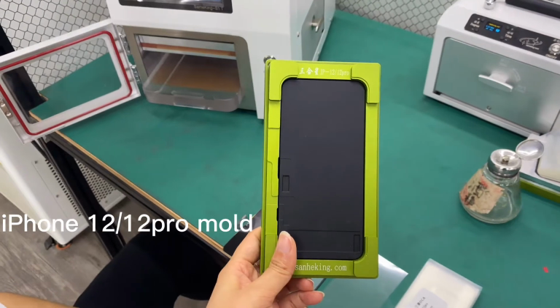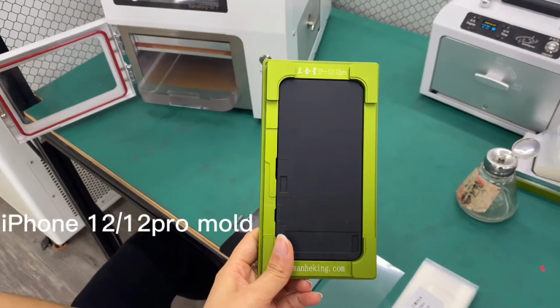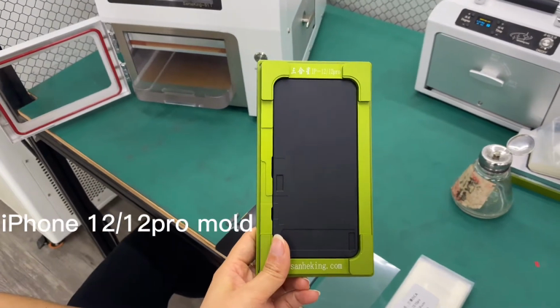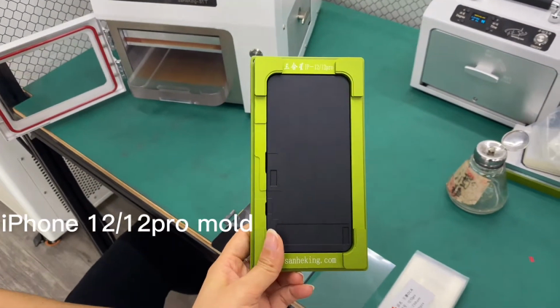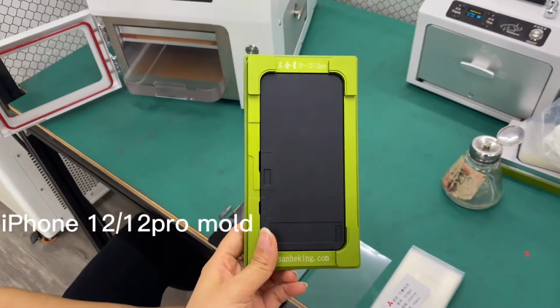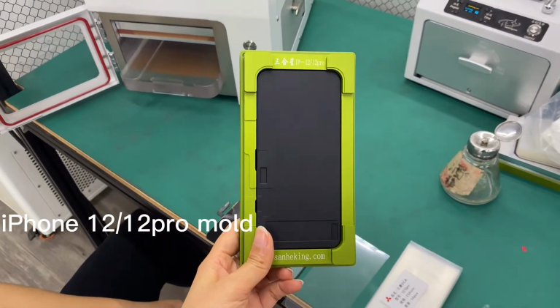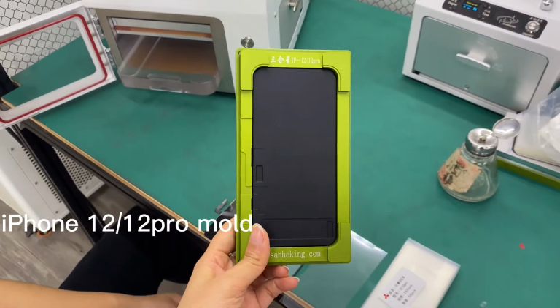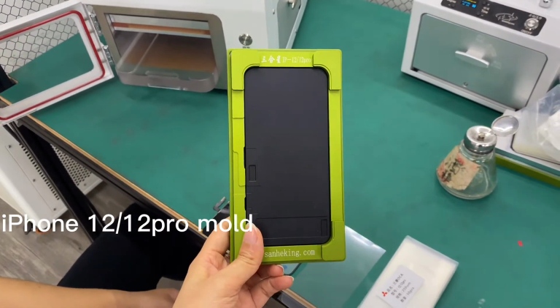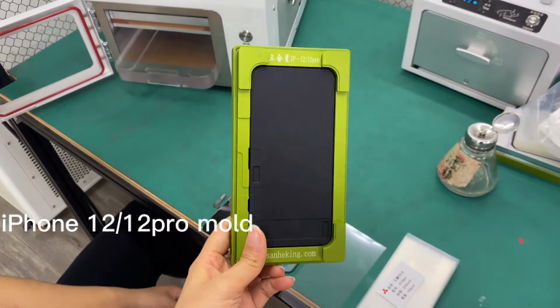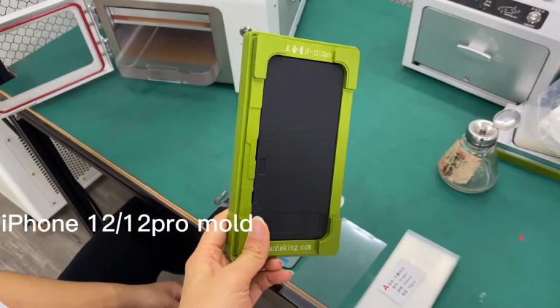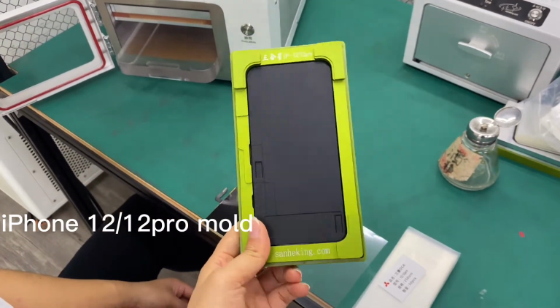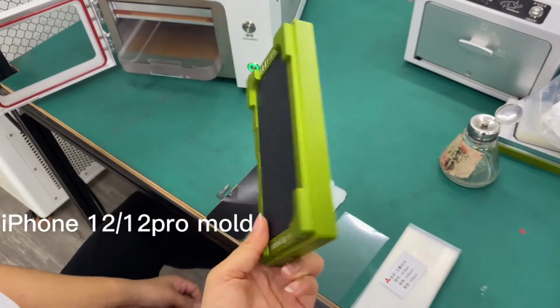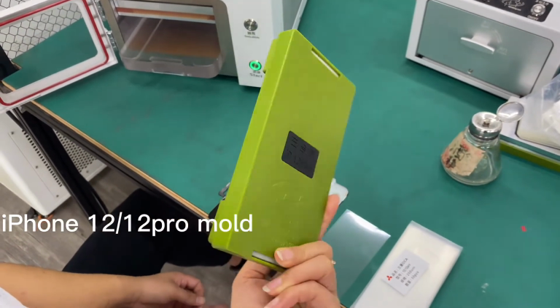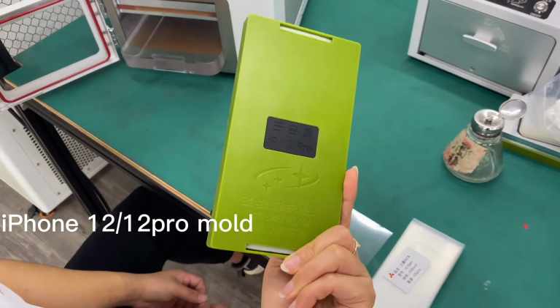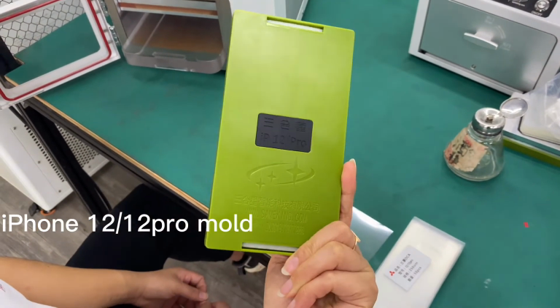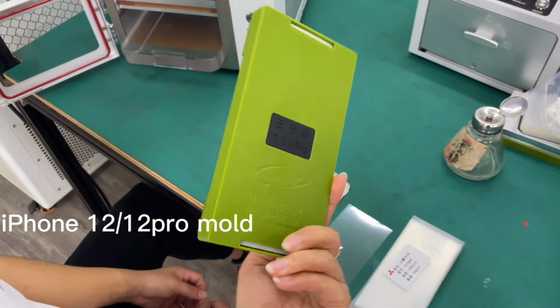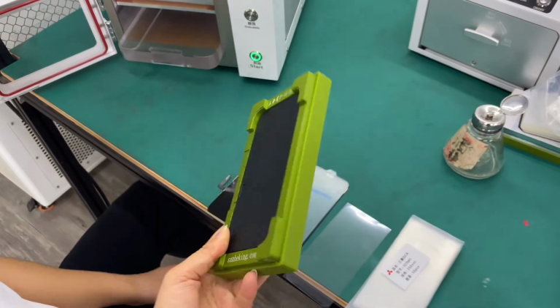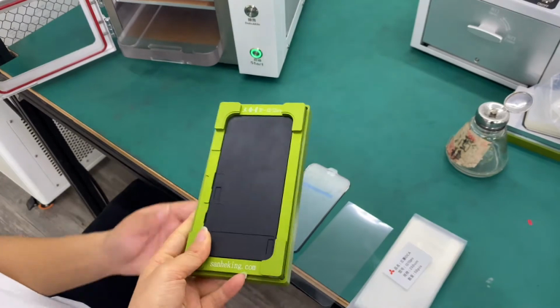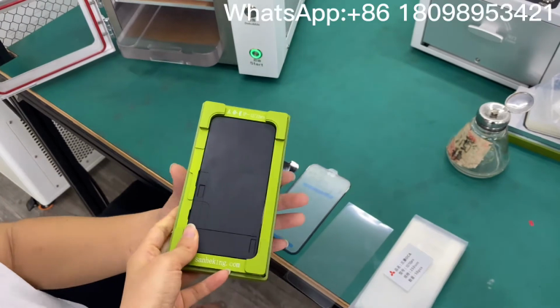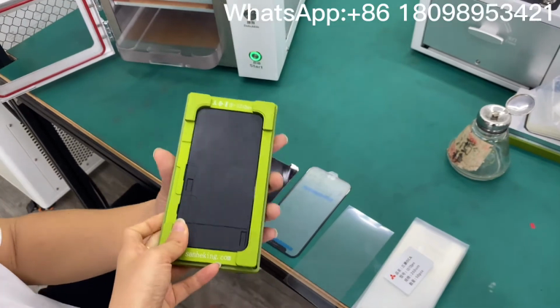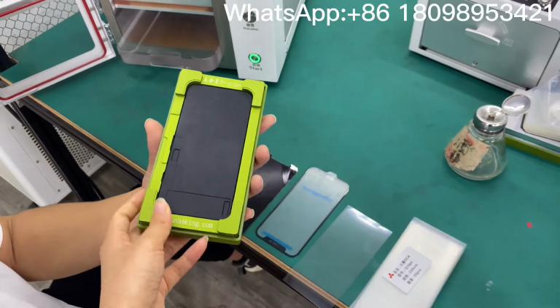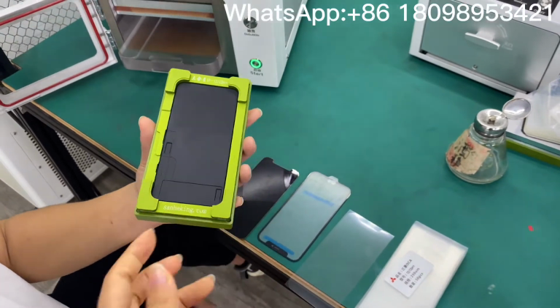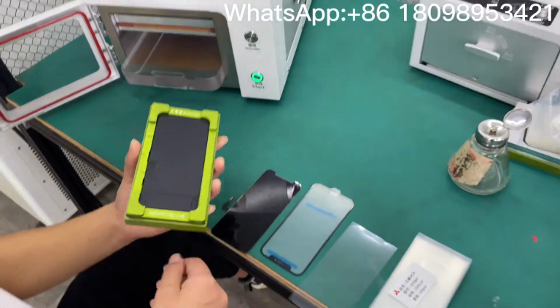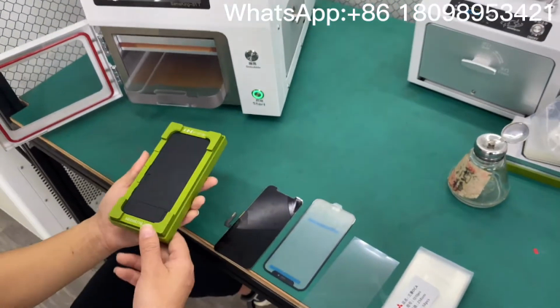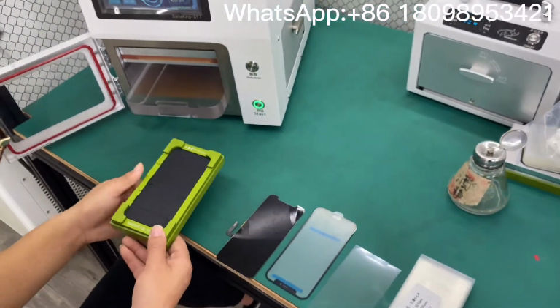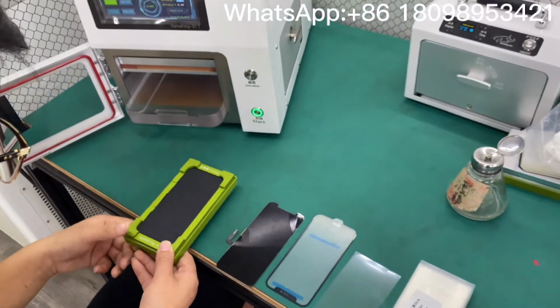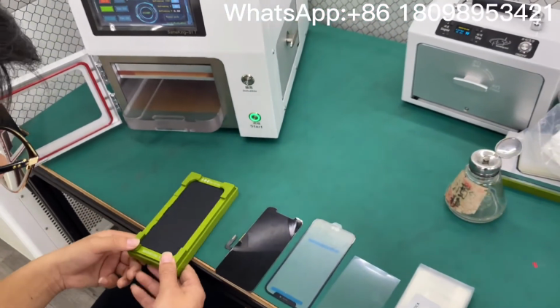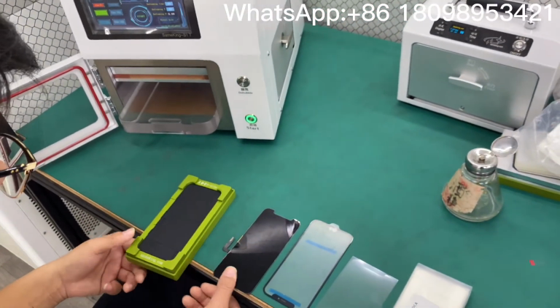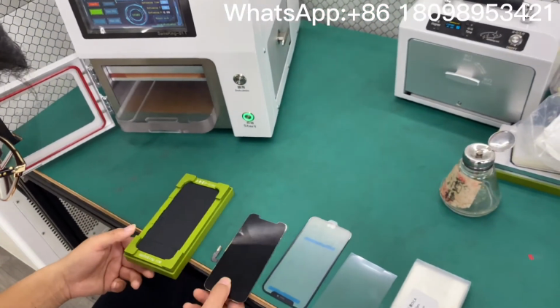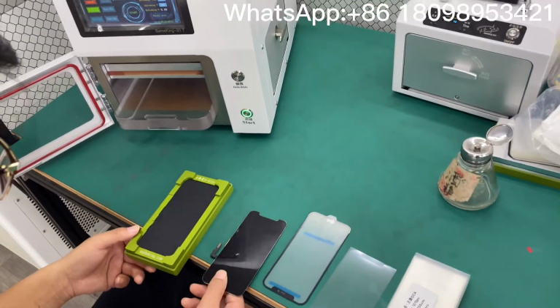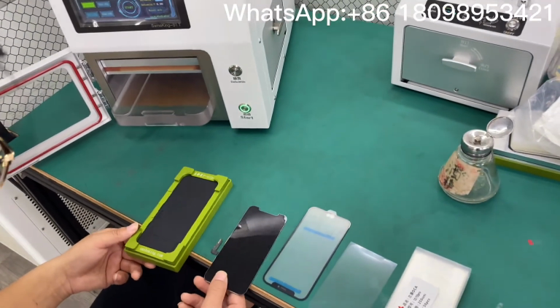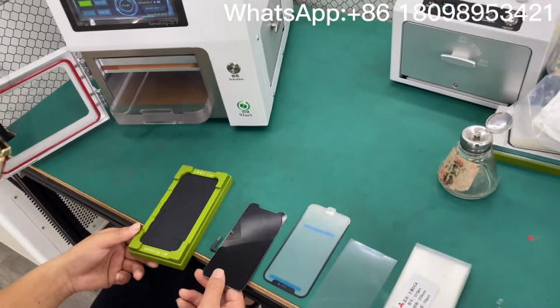Today I'm going to make a video for the iPhone 12 display and OLED with our Seamkin green mode. Here we go.